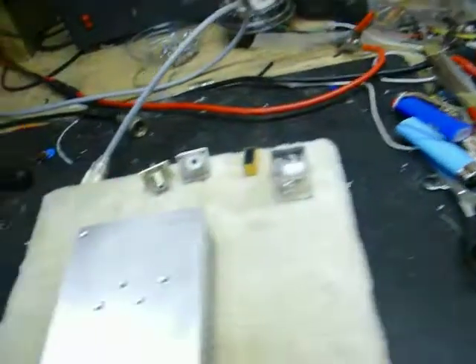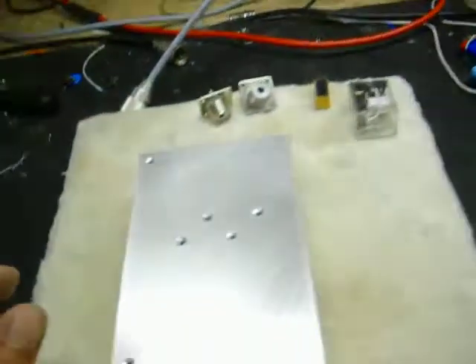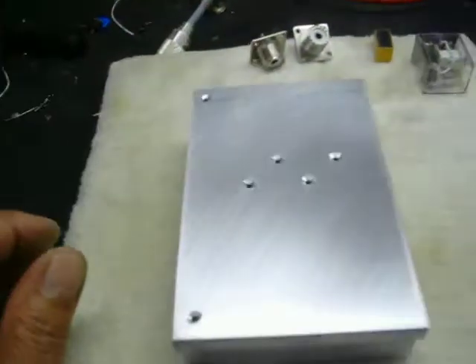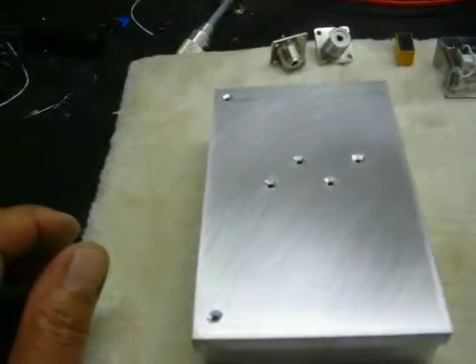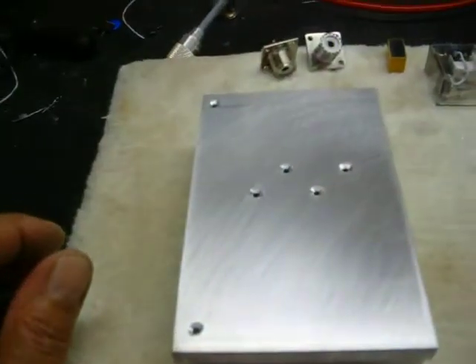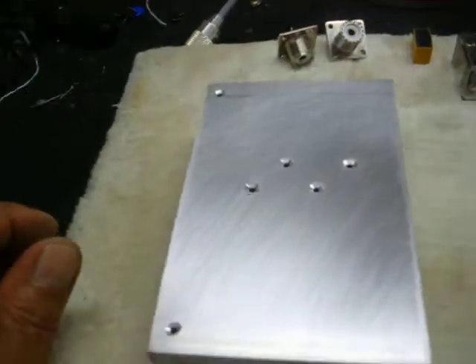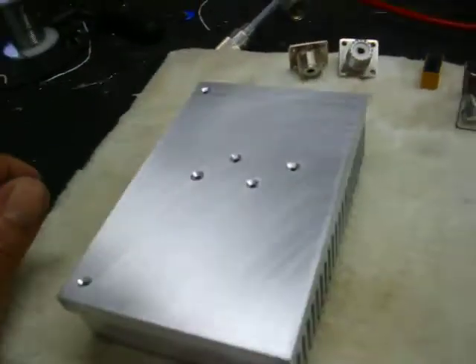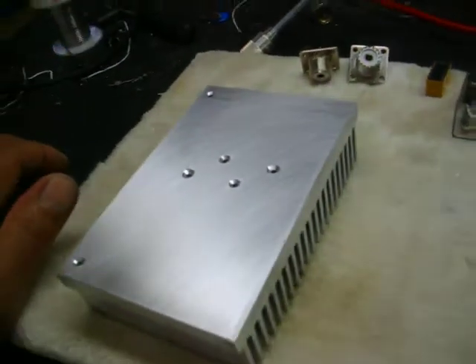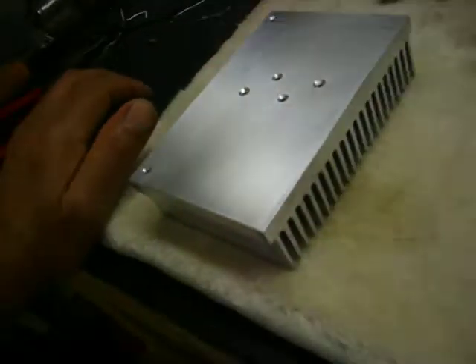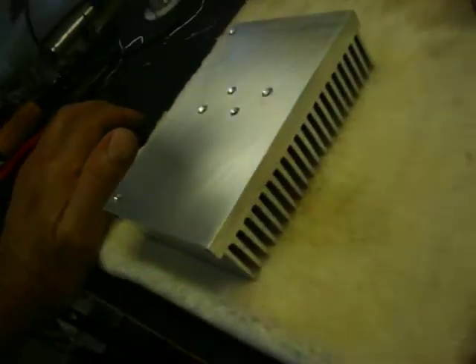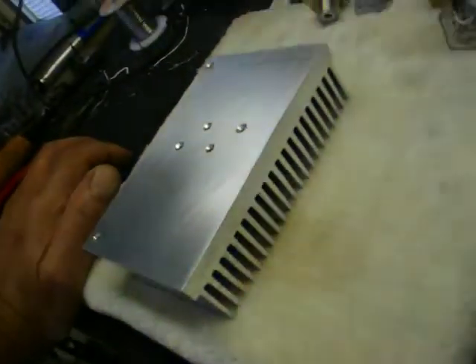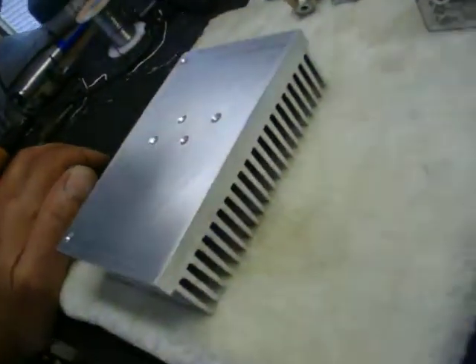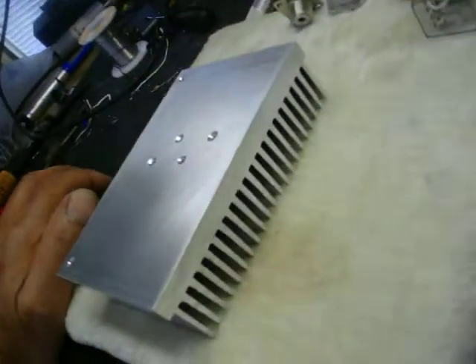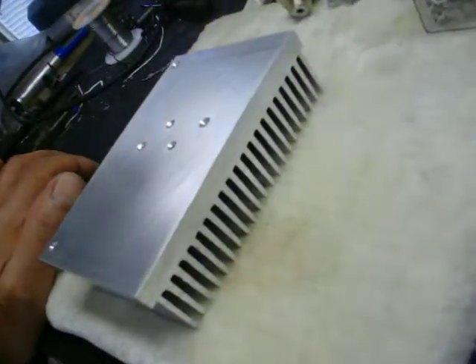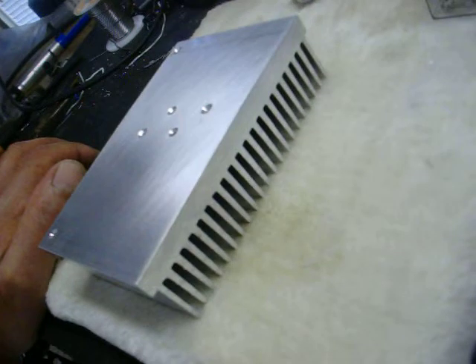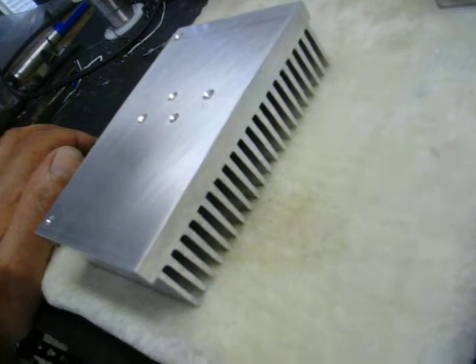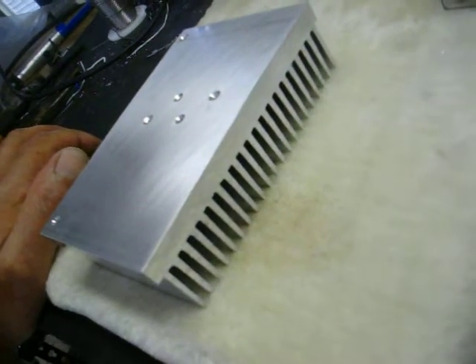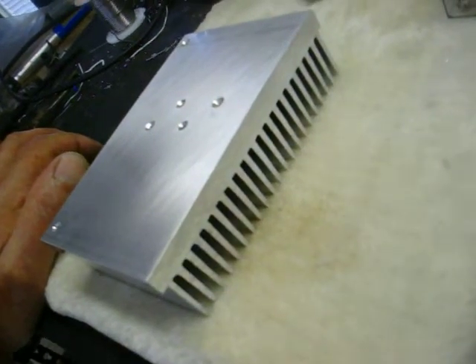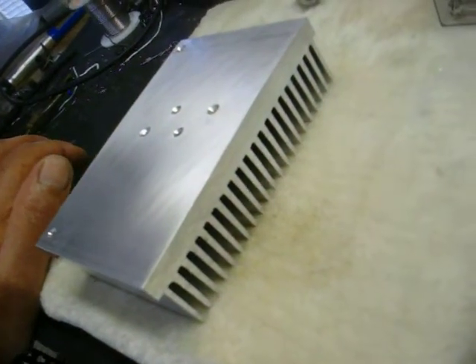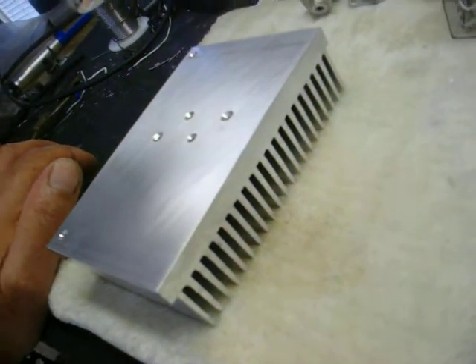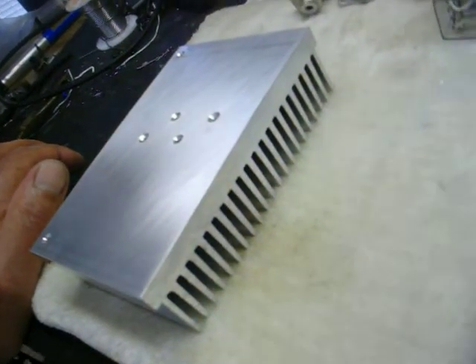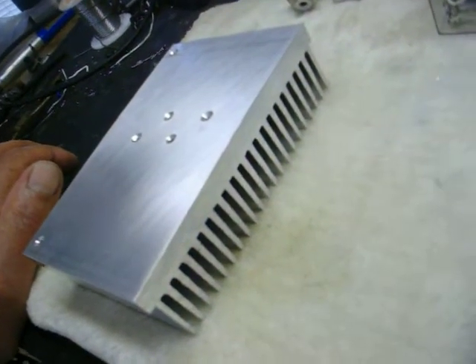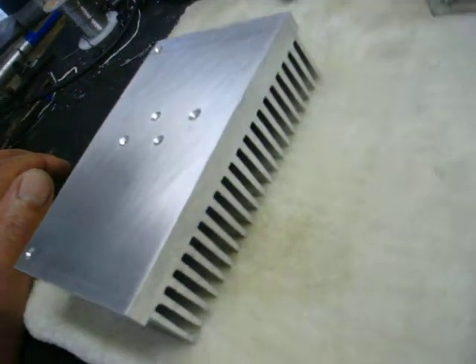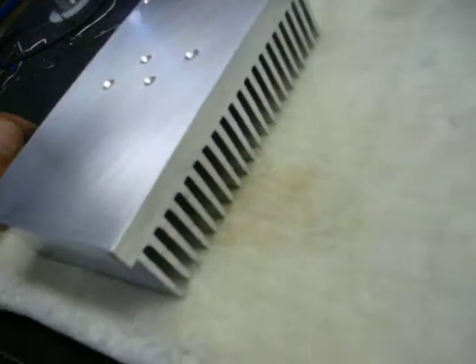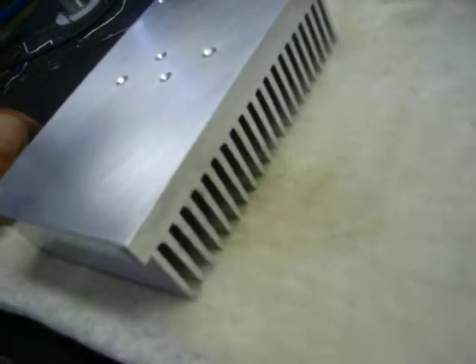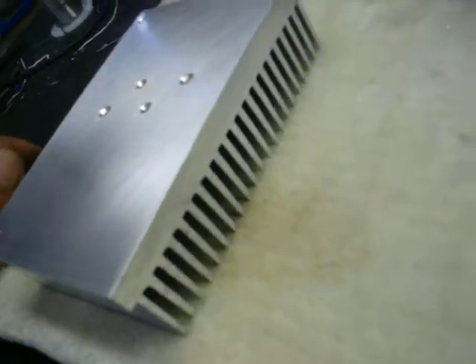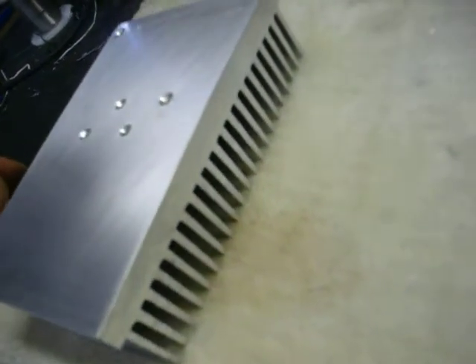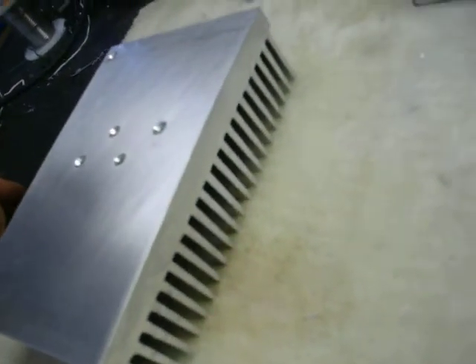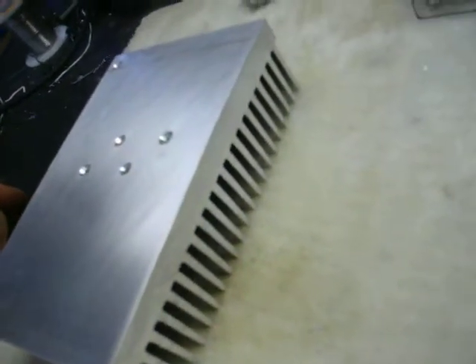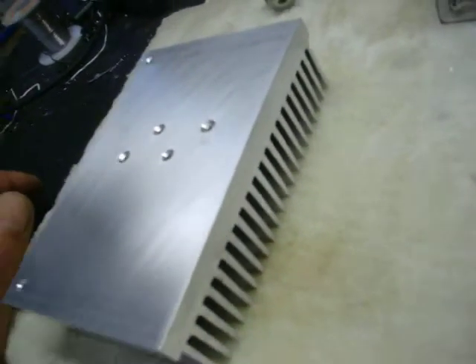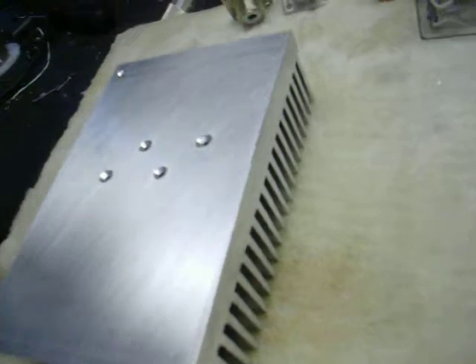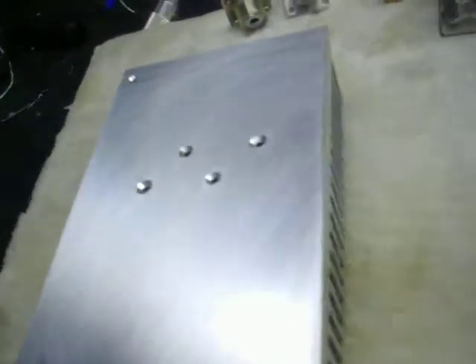Now I have my heat sink prepped out. We got a nice heat sink — that's a thick heat sink there. That's a sweet heat sink.